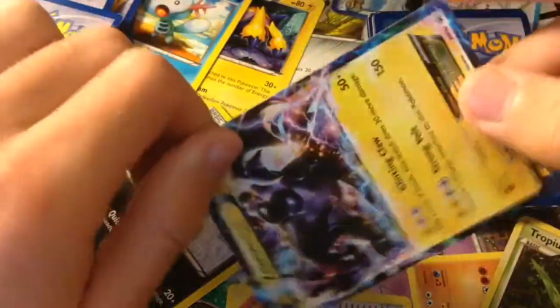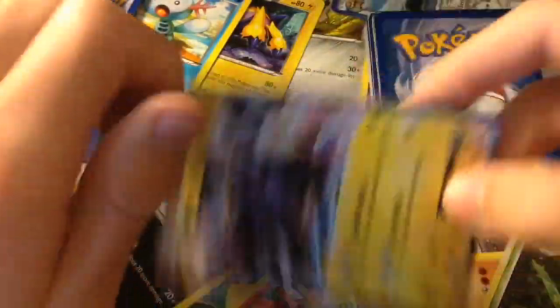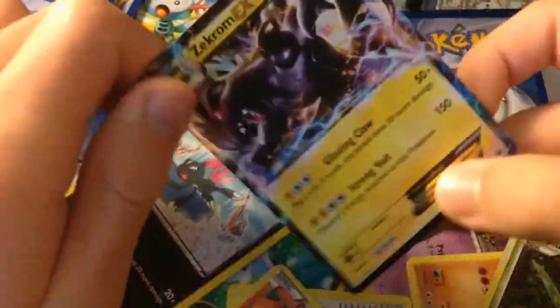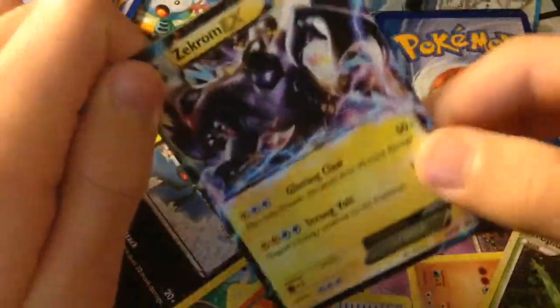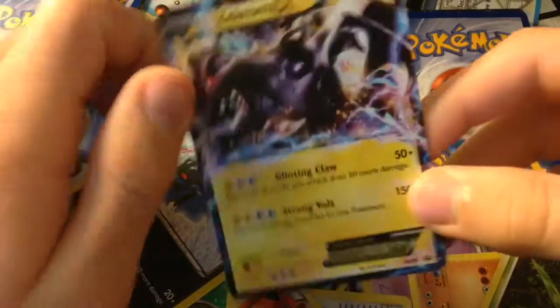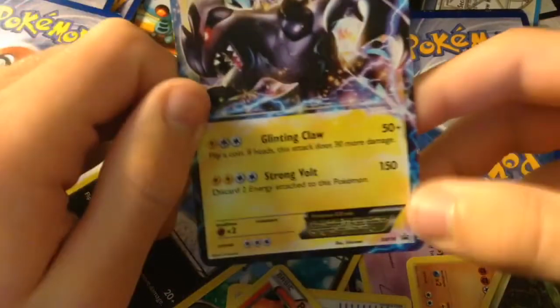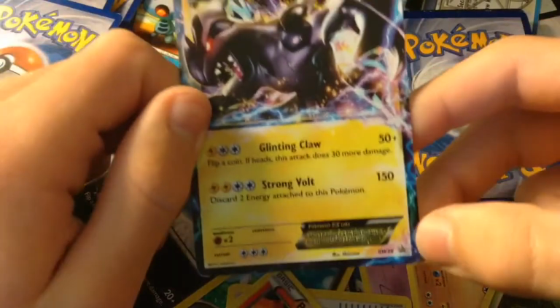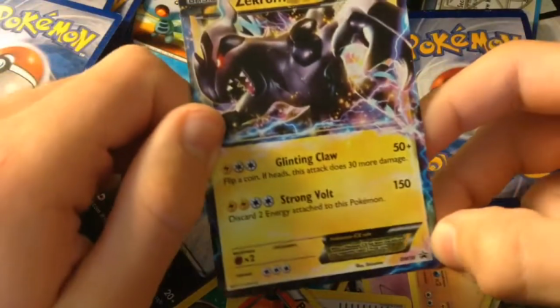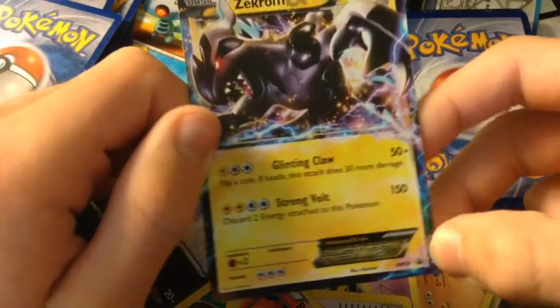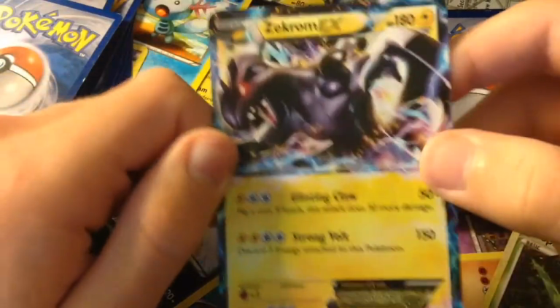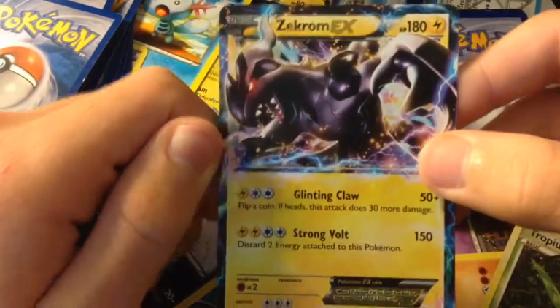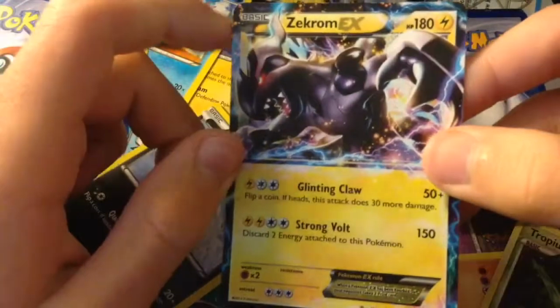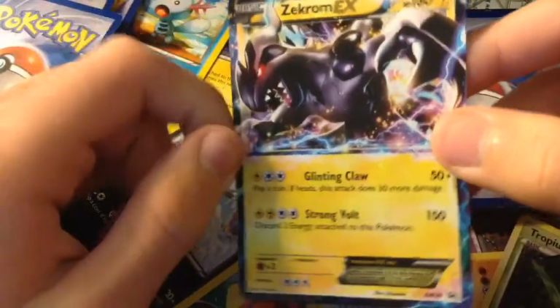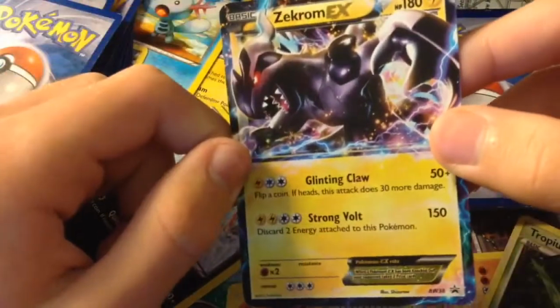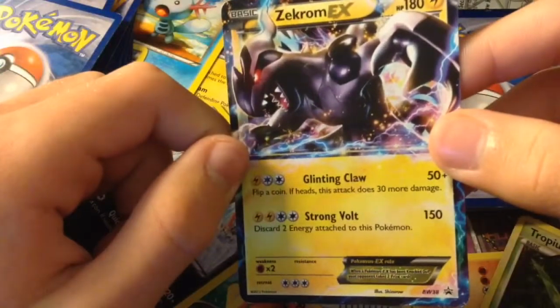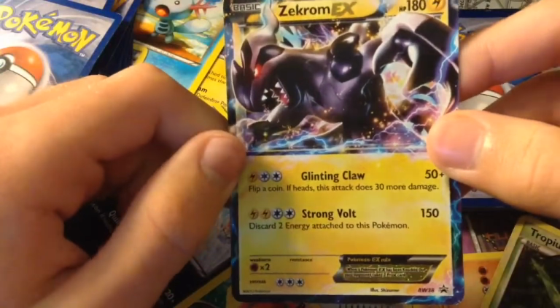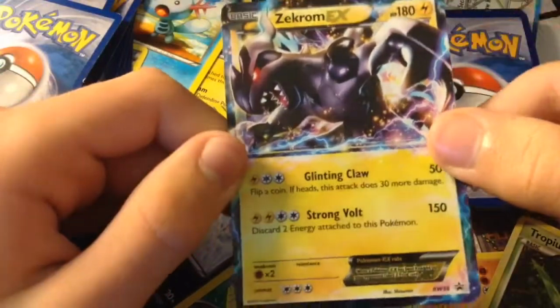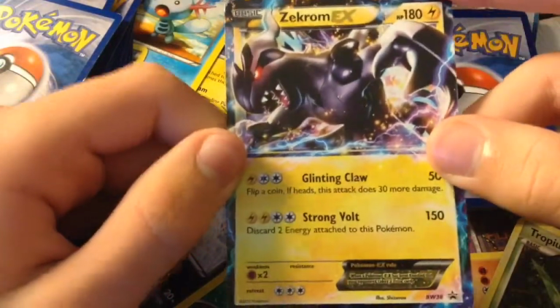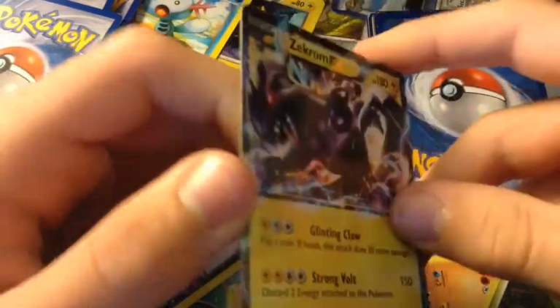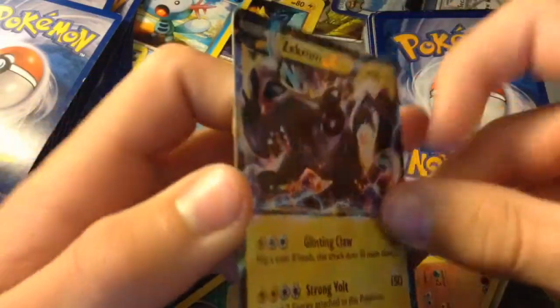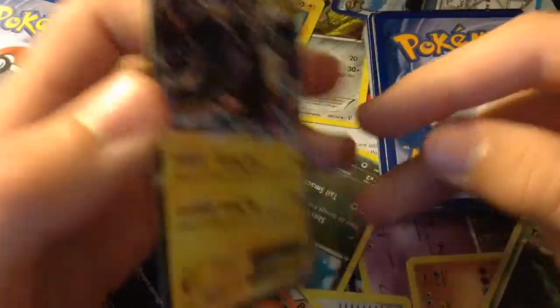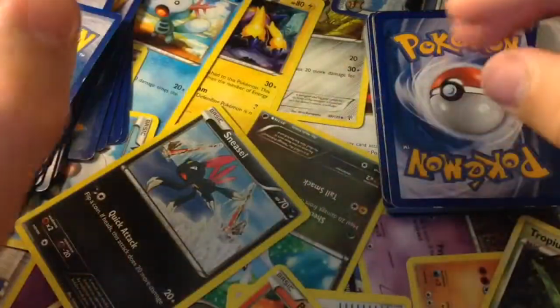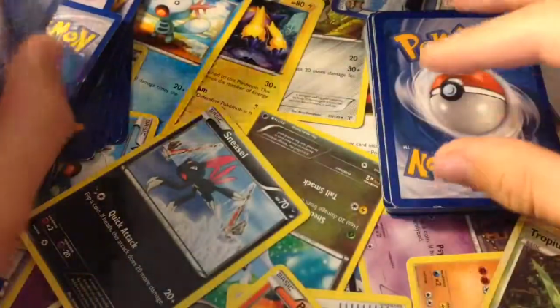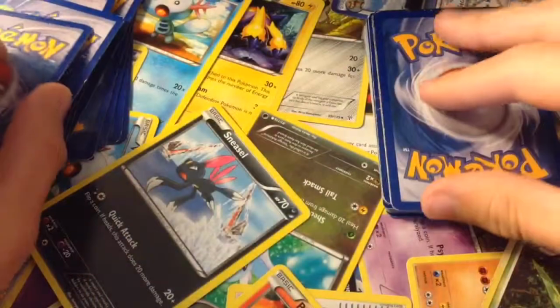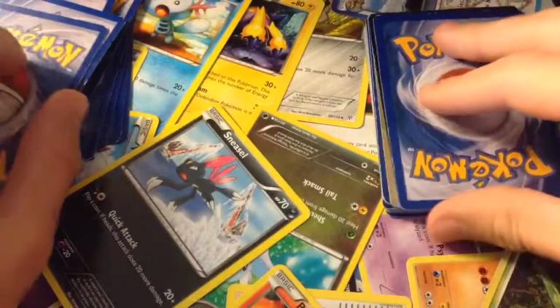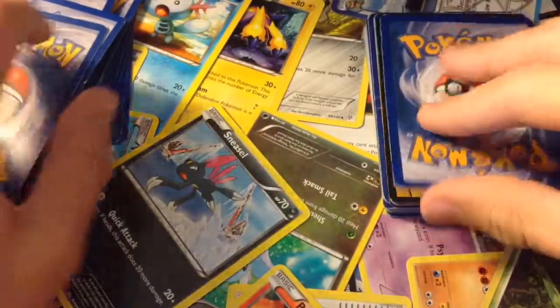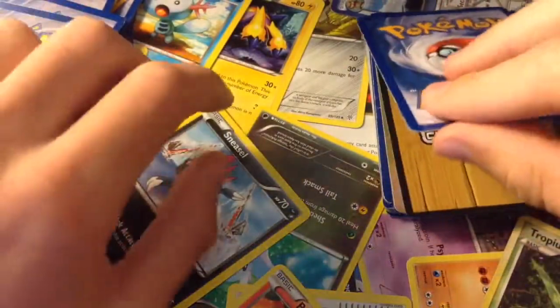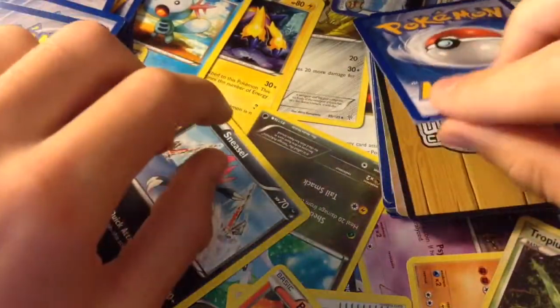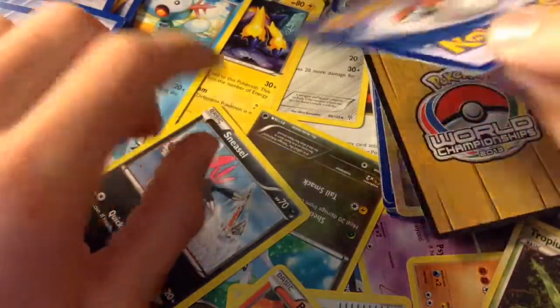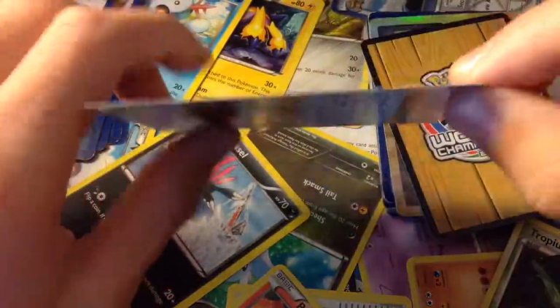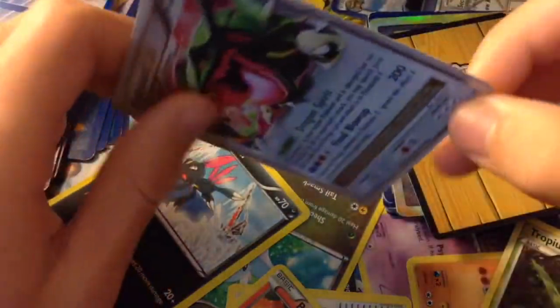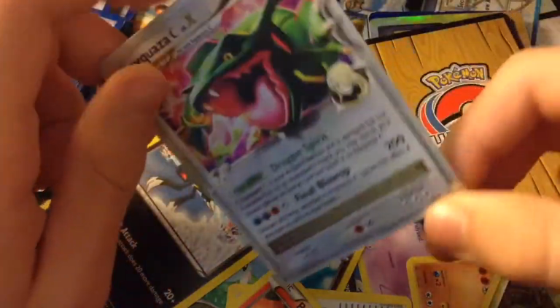Here is Zekrom EX, gotten from a promo tin. It knows Glinting Claw and Strong Volt. That is my first Unova EX that I ever got.